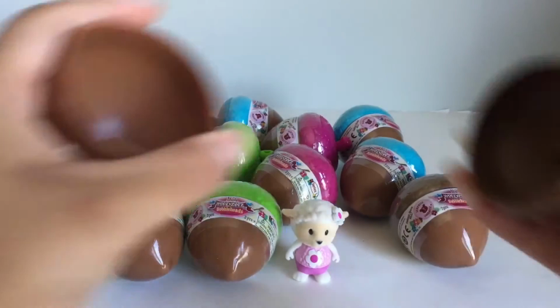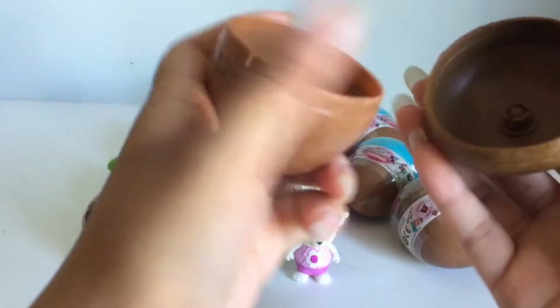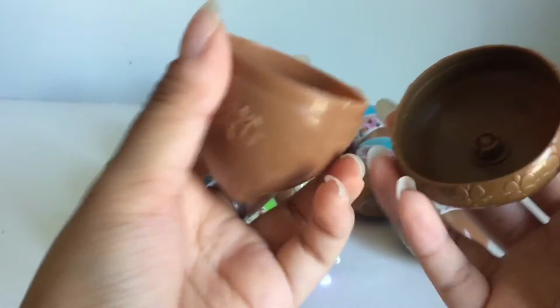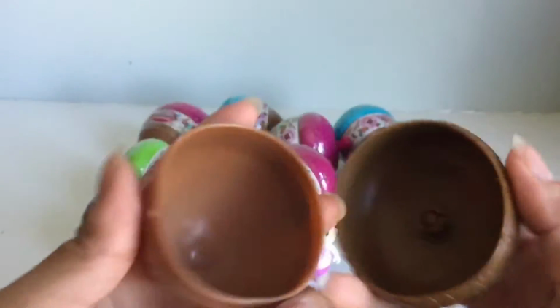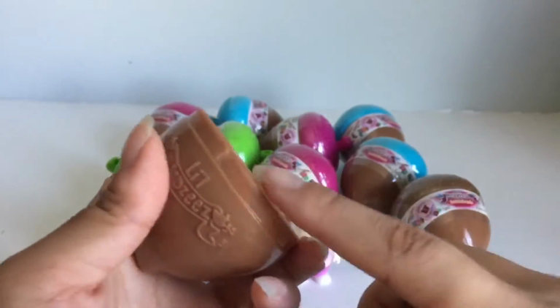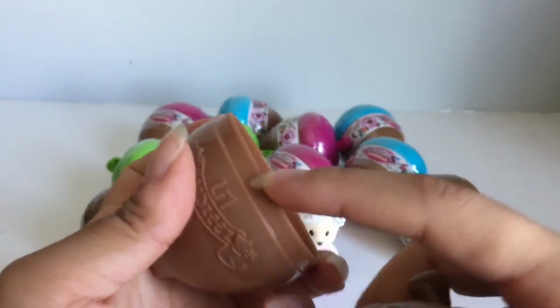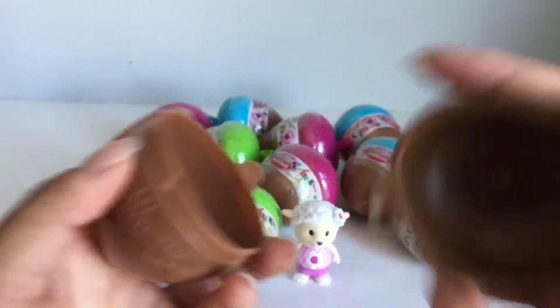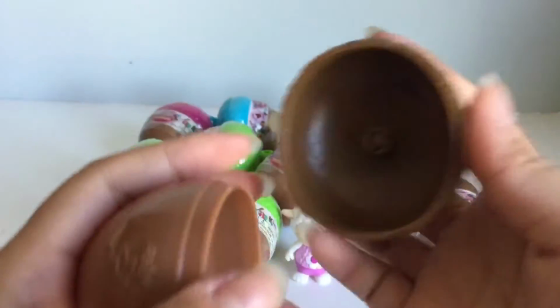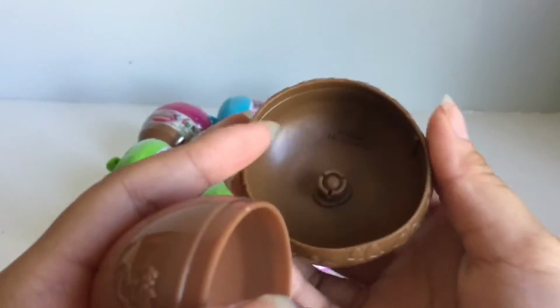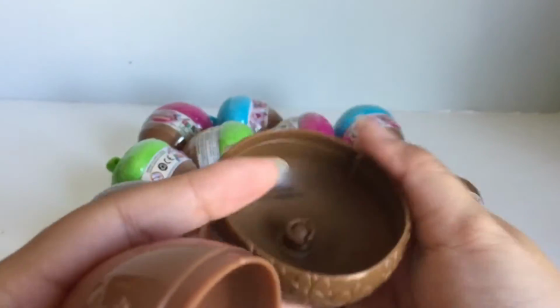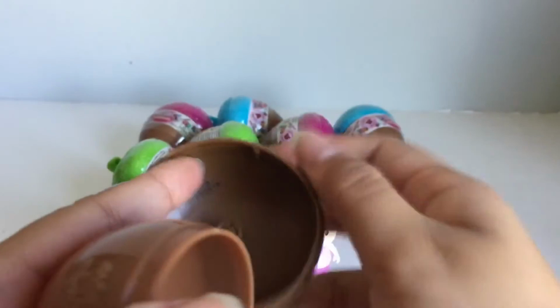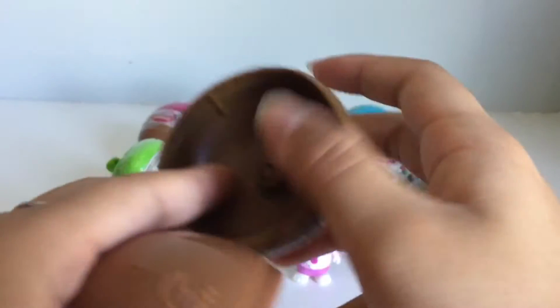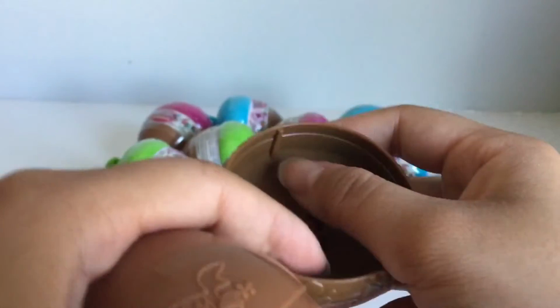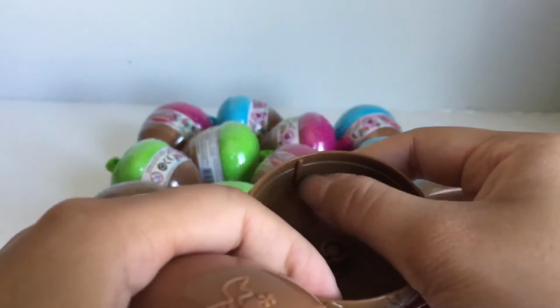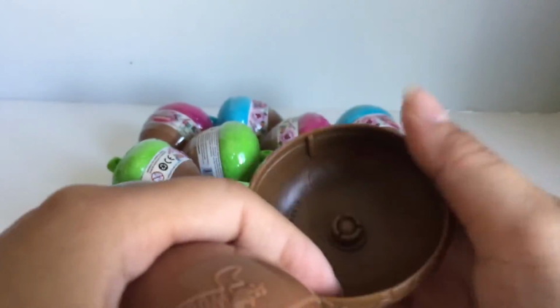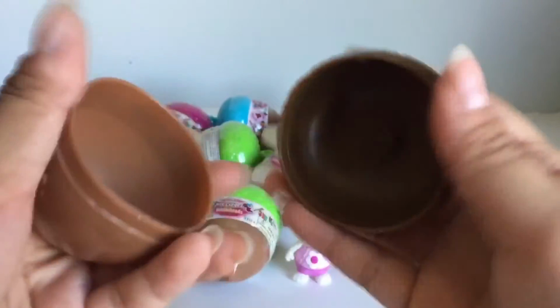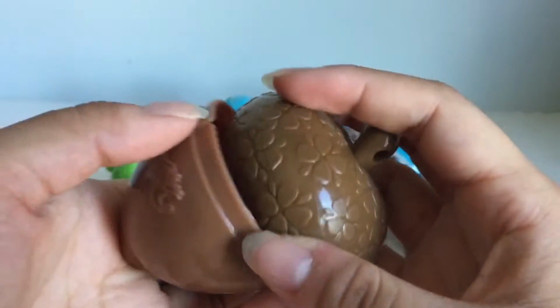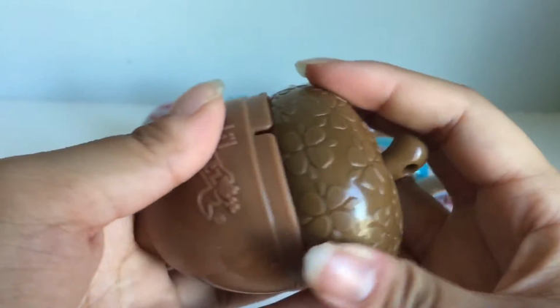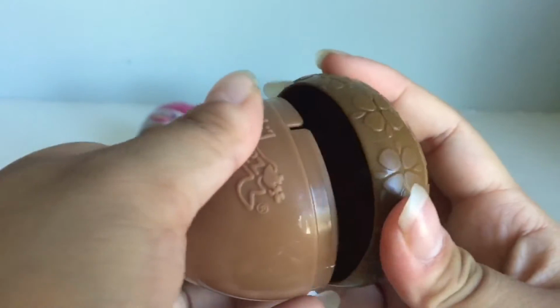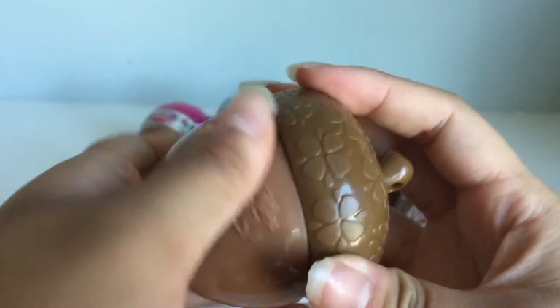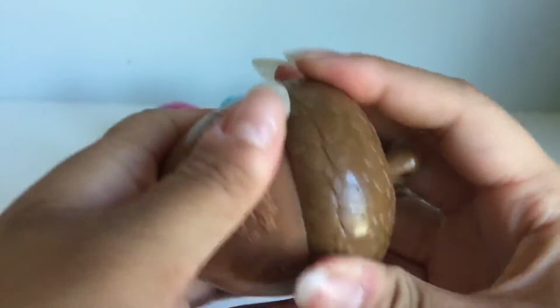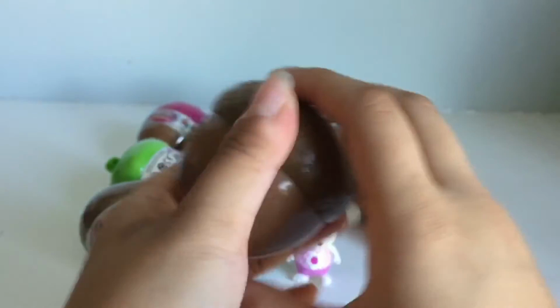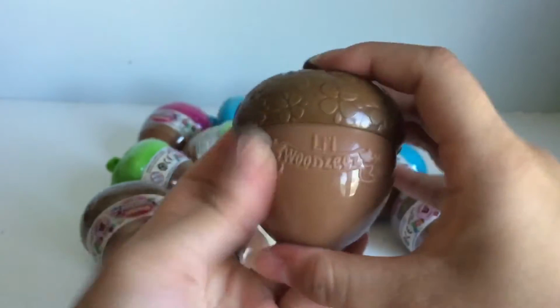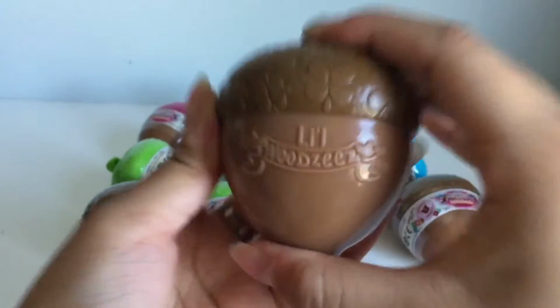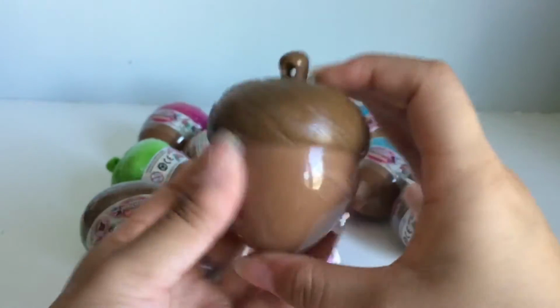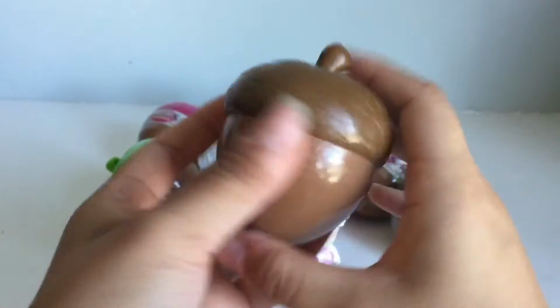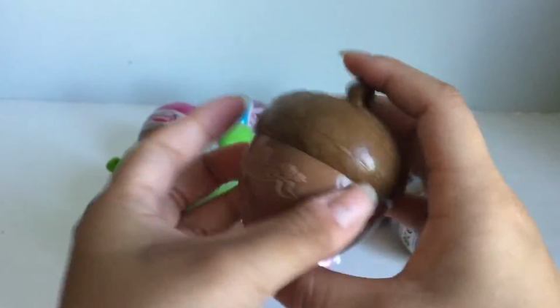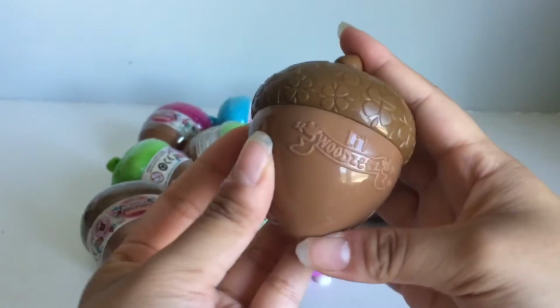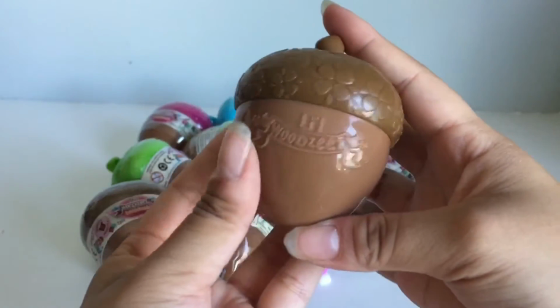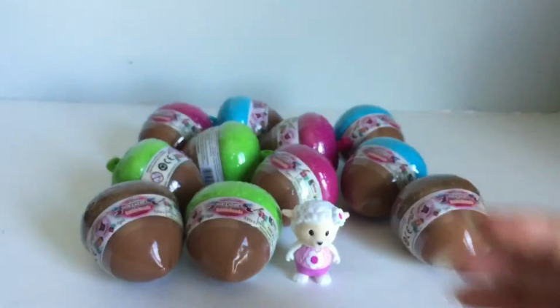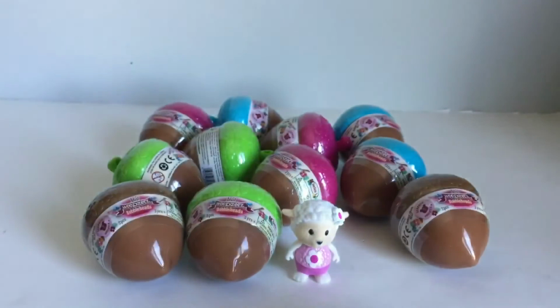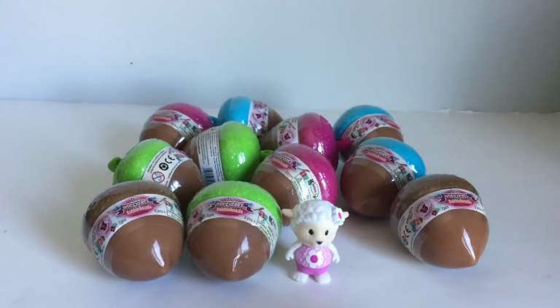And you can also totally reuse this. There's a little indent here and in this lid, there's that. So you just match that up and you can close it — you can totally reuse these and they're just so adorable. I love it.